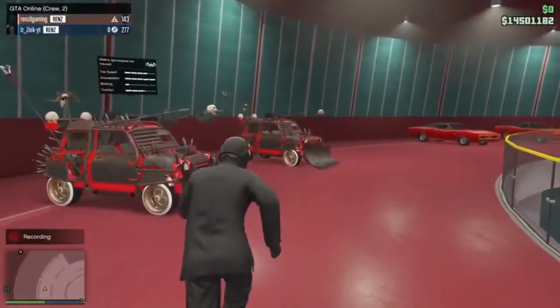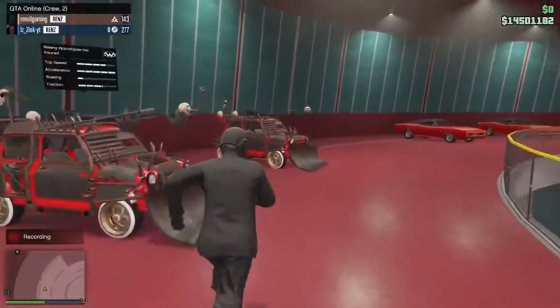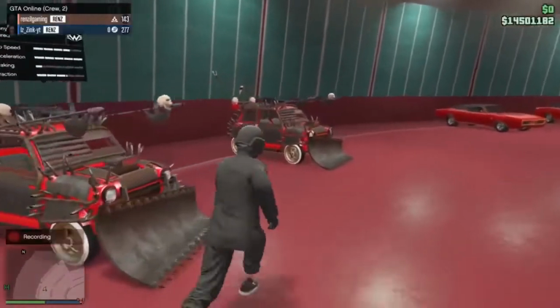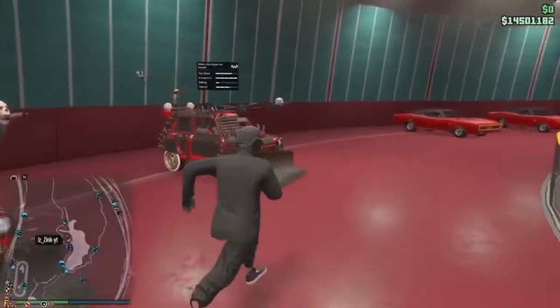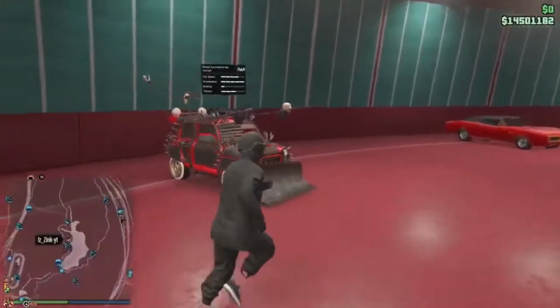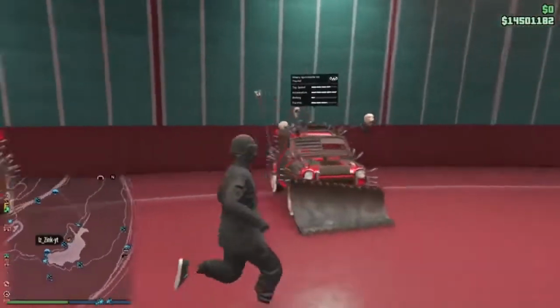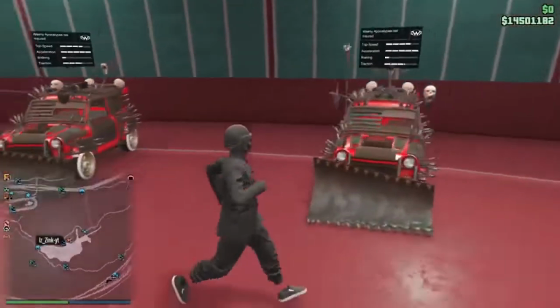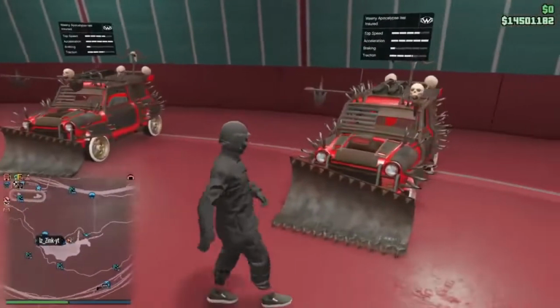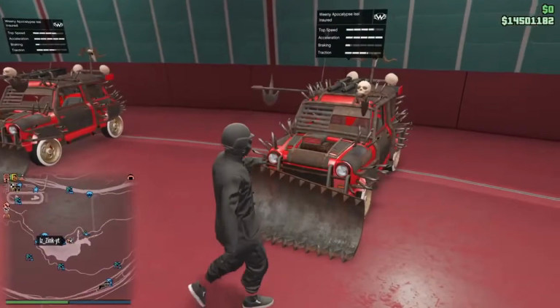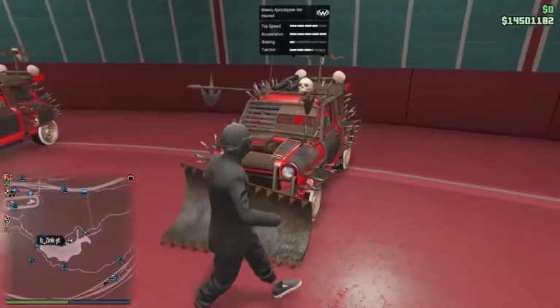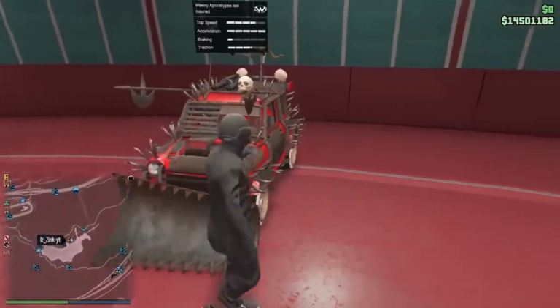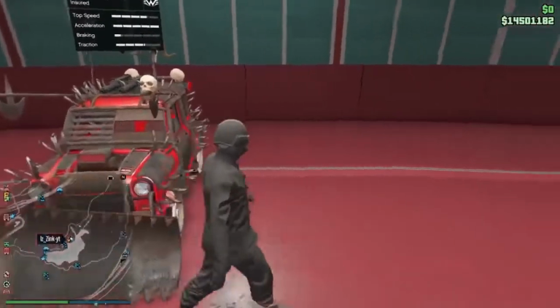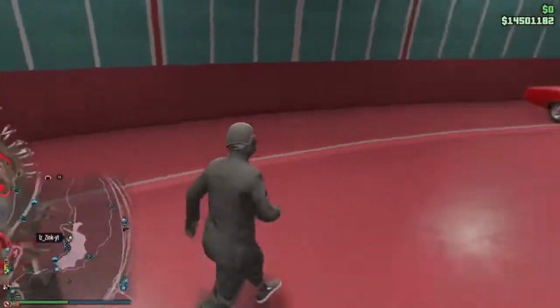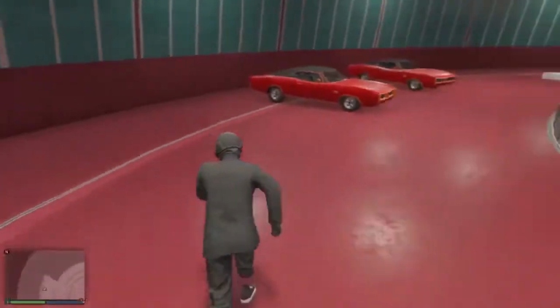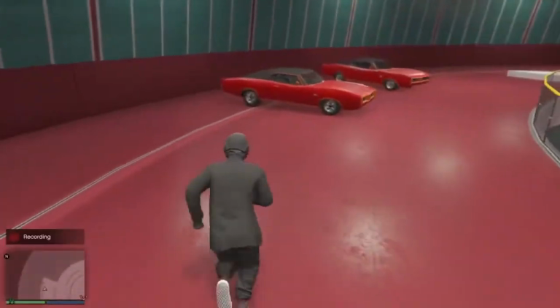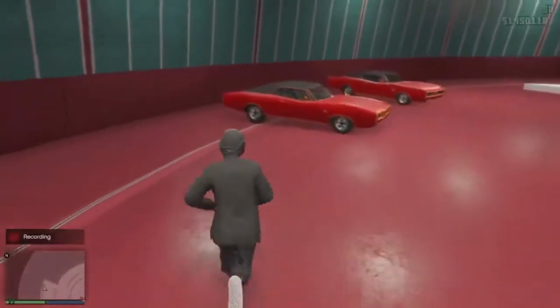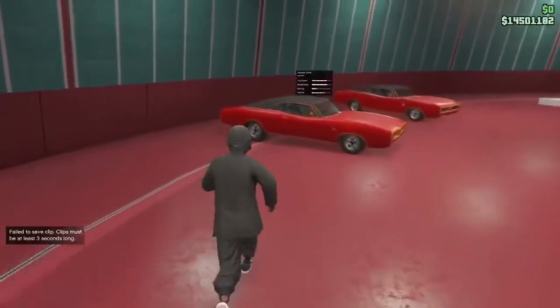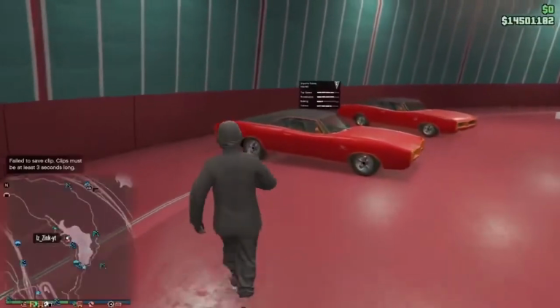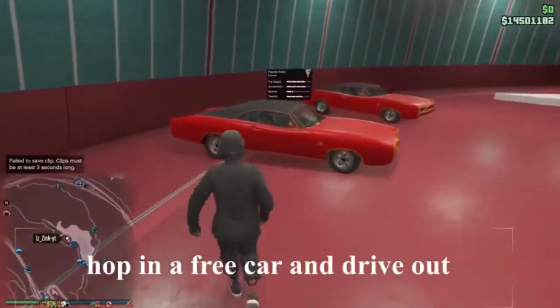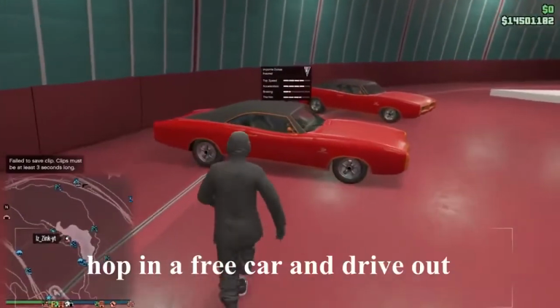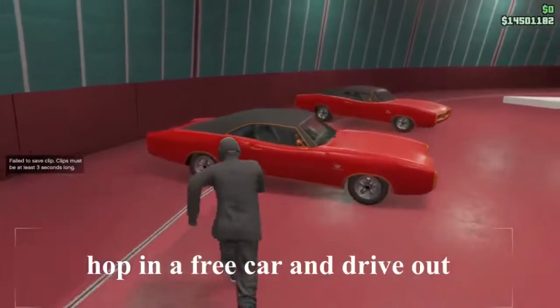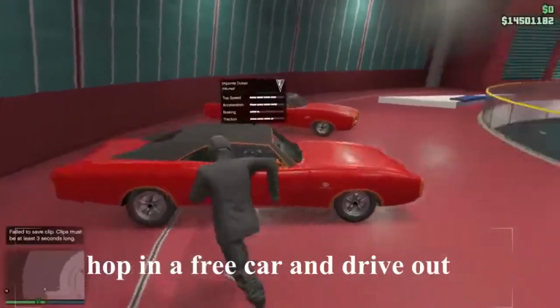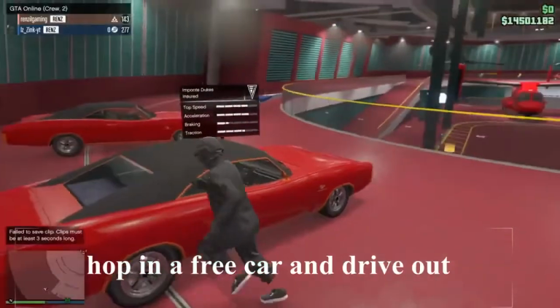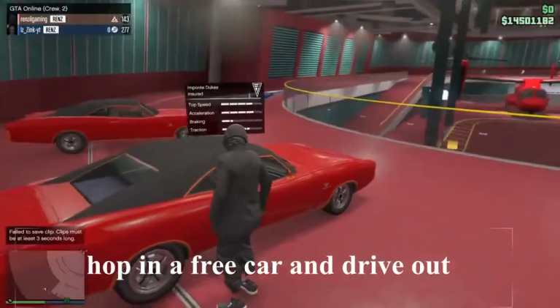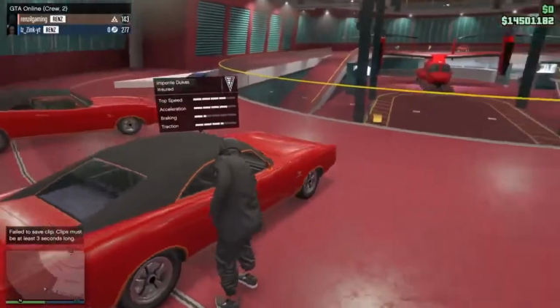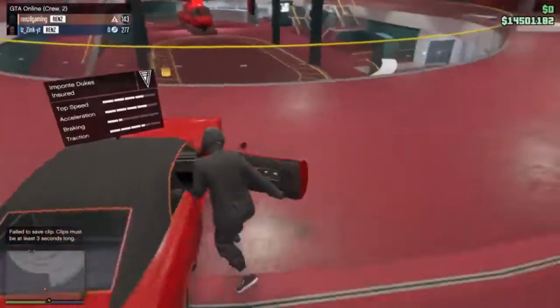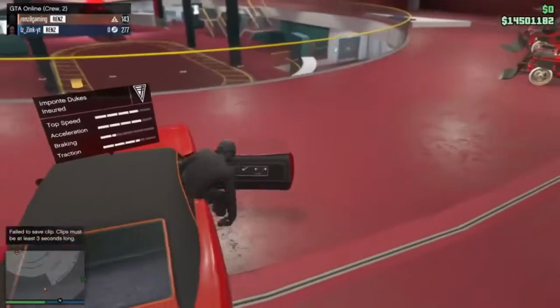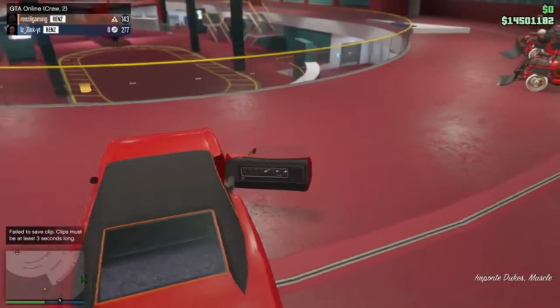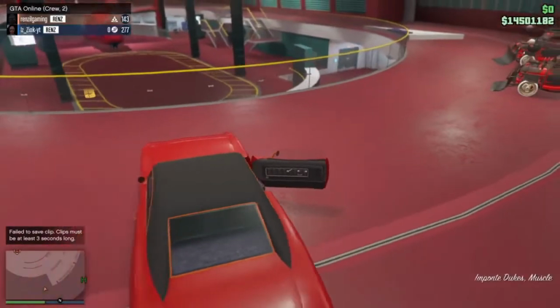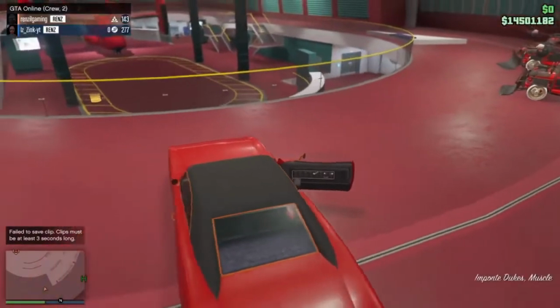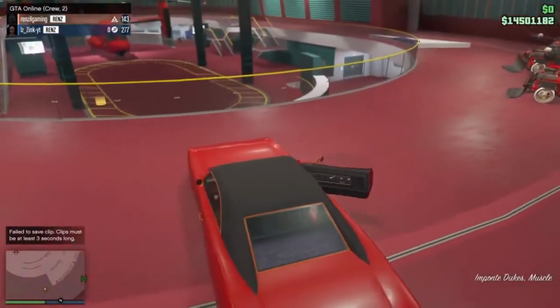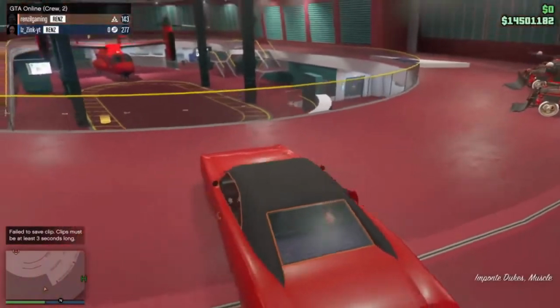First of all, make sure the car you want to duplicate is inside of here. Once you have done that, you want to hop in a random LNG or any other free car, and you want to drive outside.